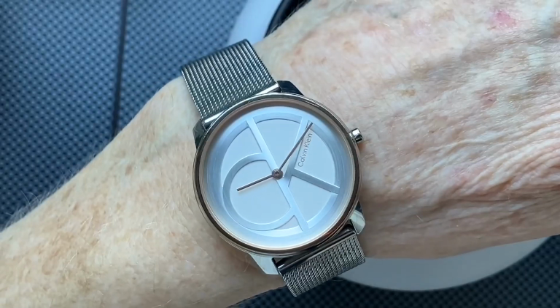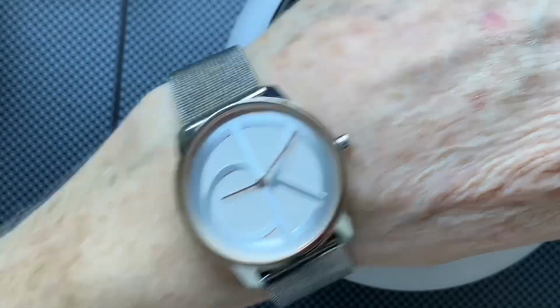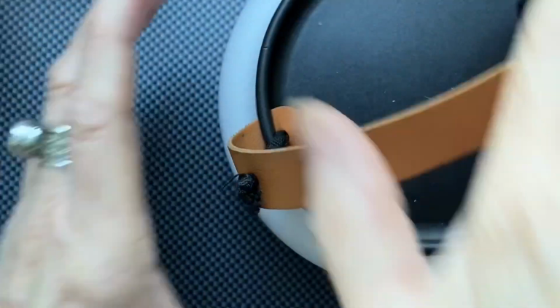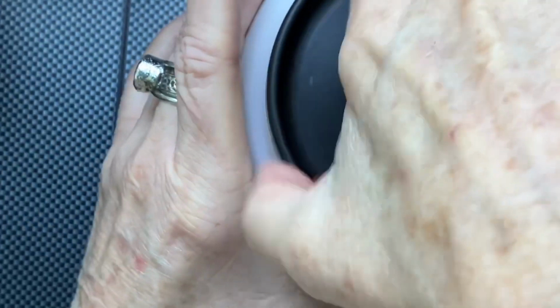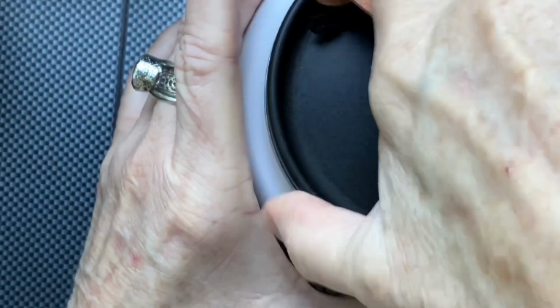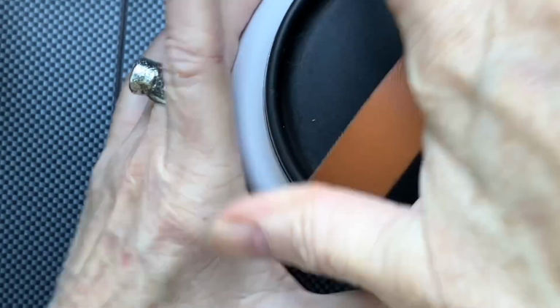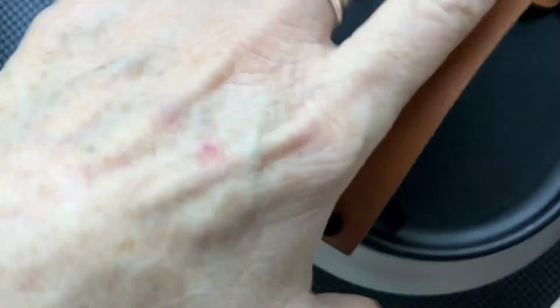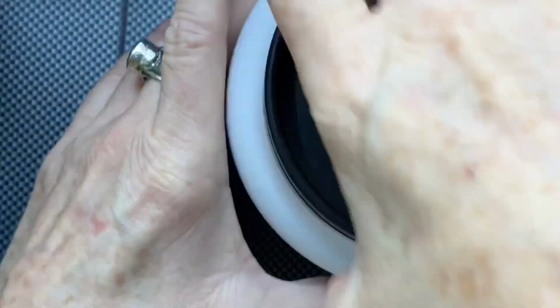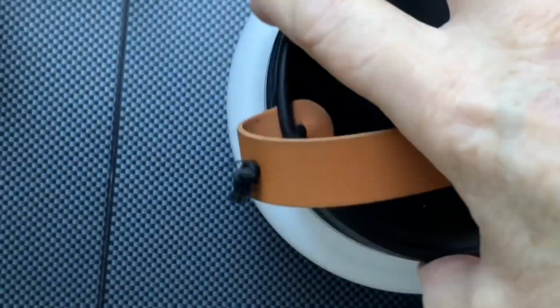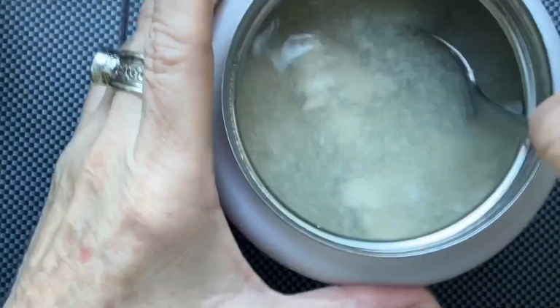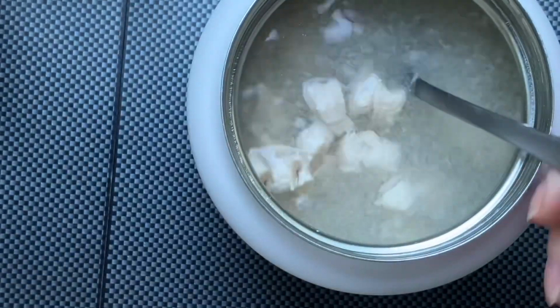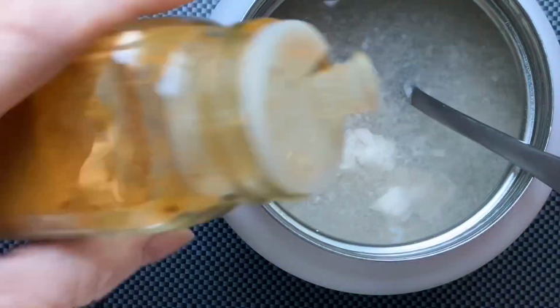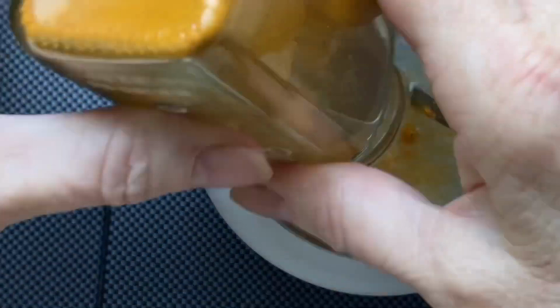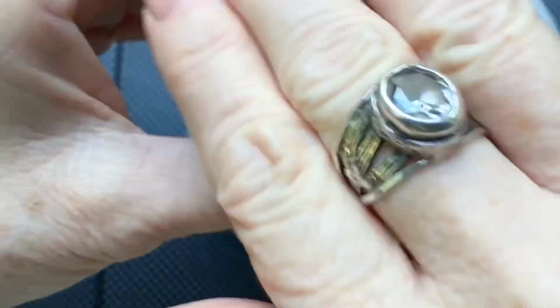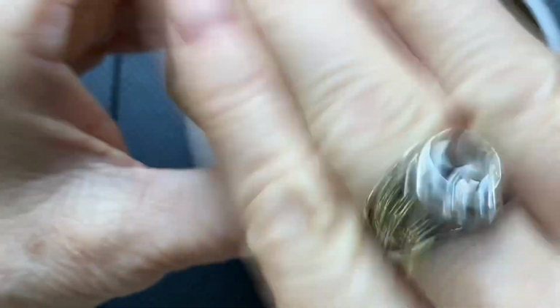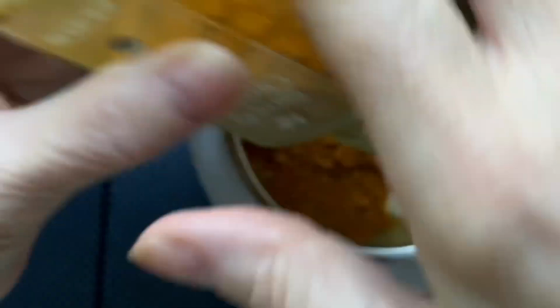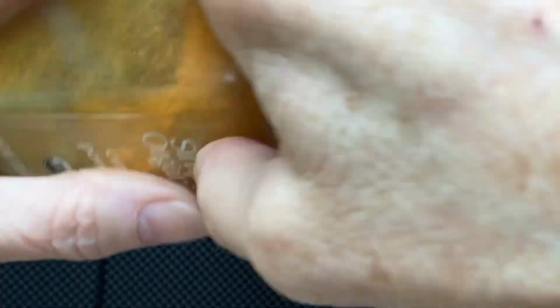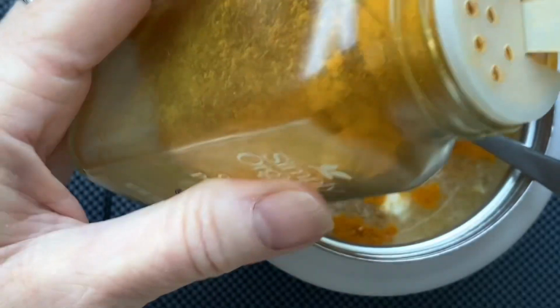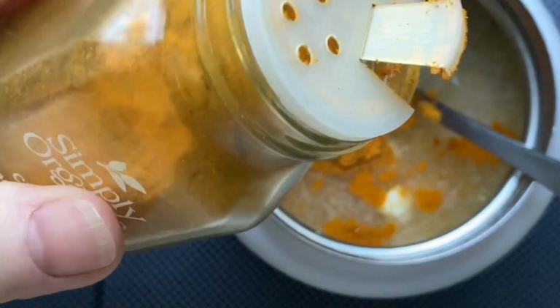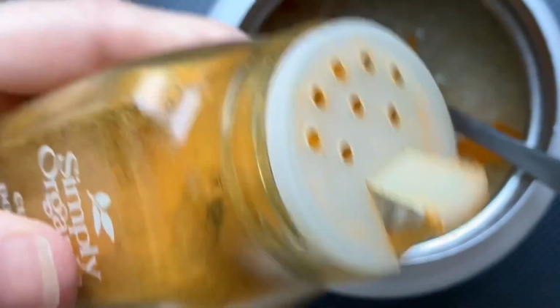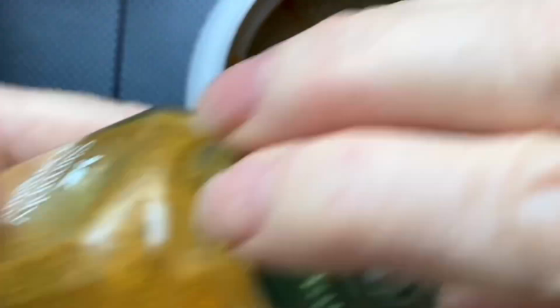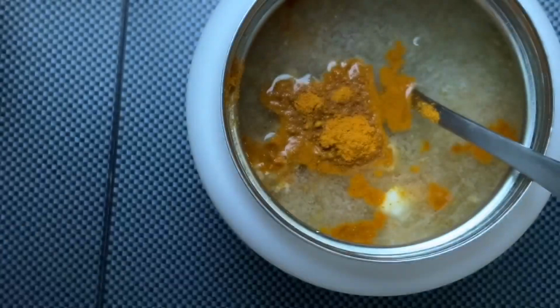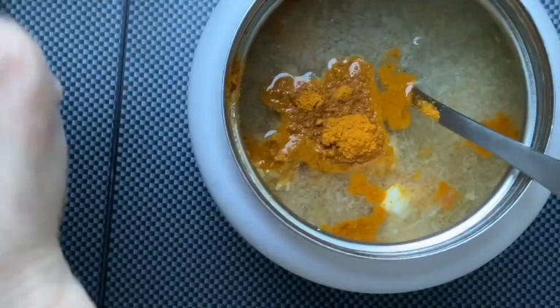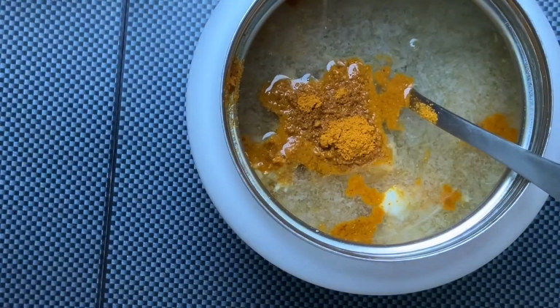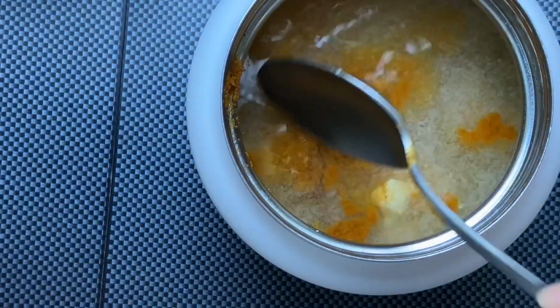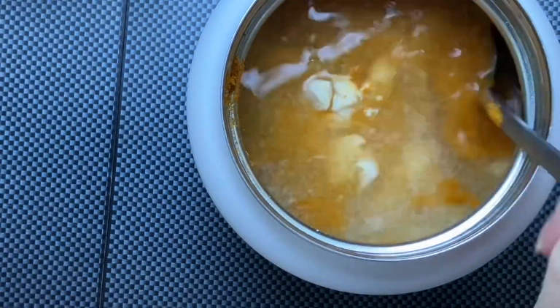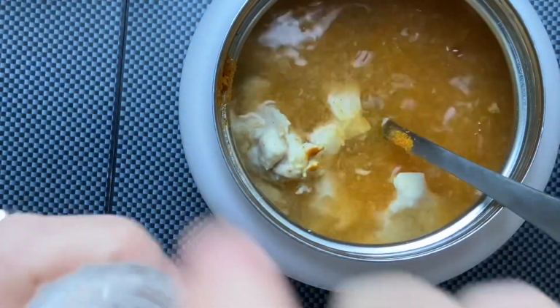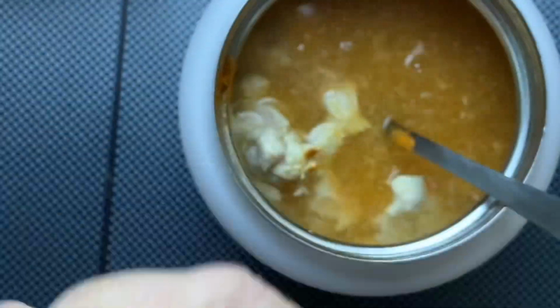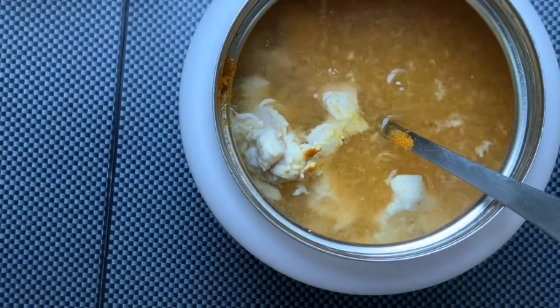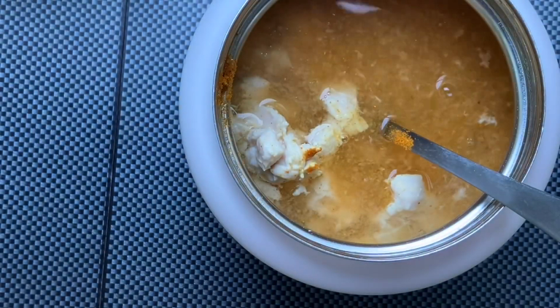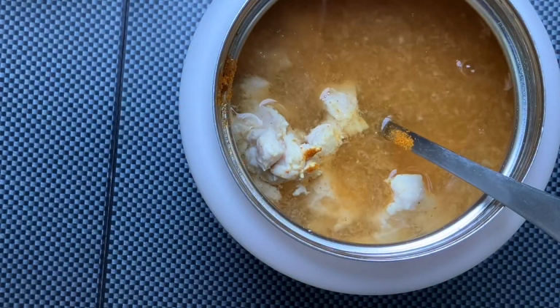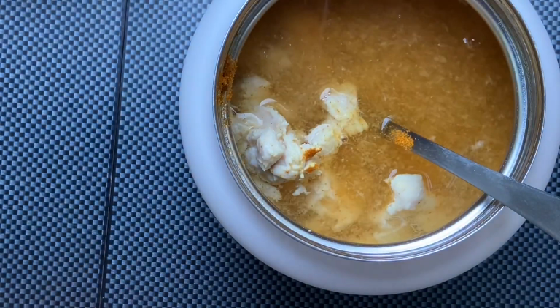Leave it on a little longer — better. Curry. Himalayan salt.